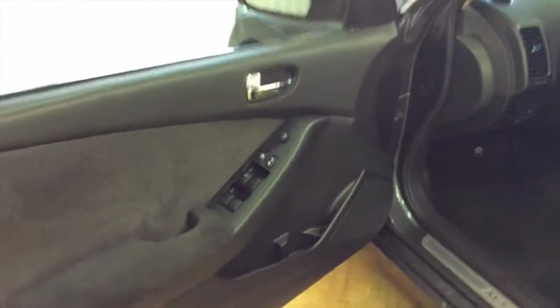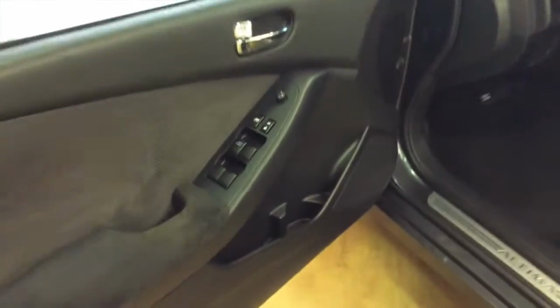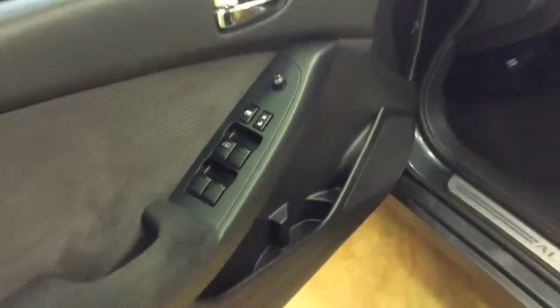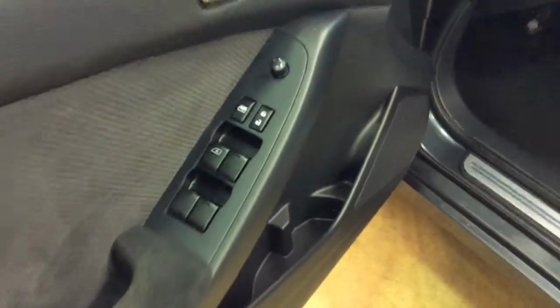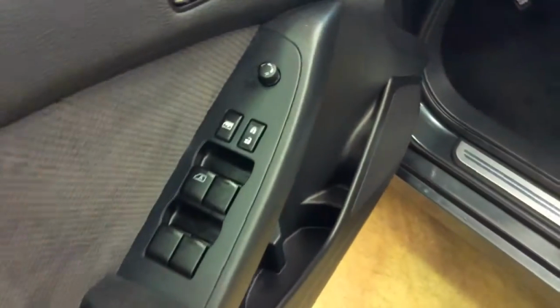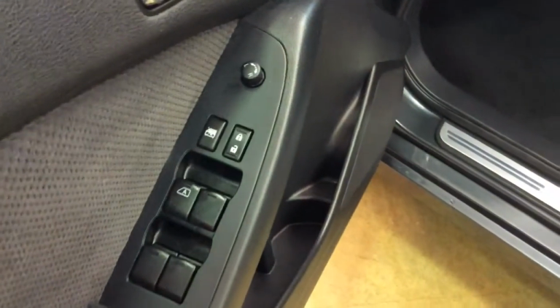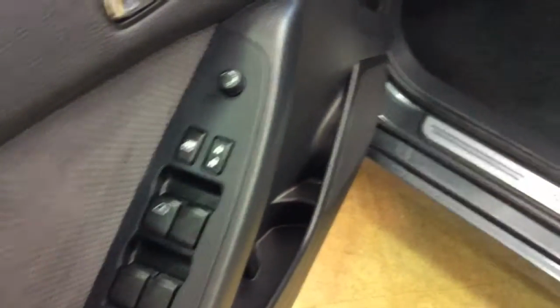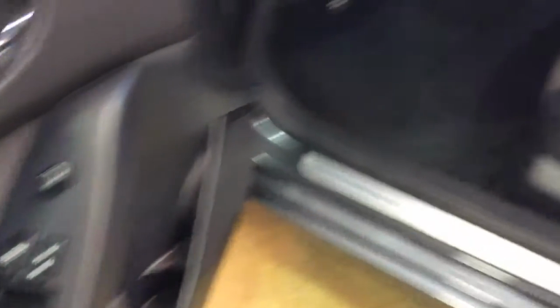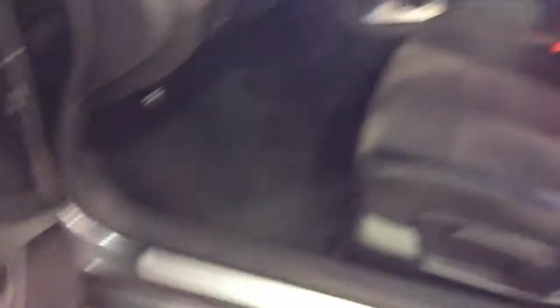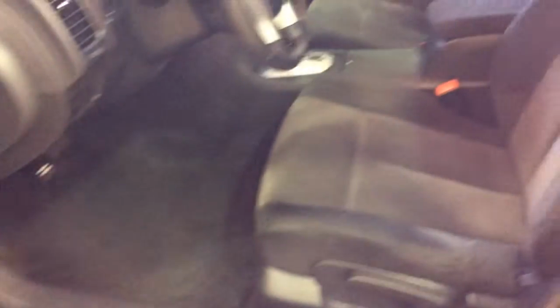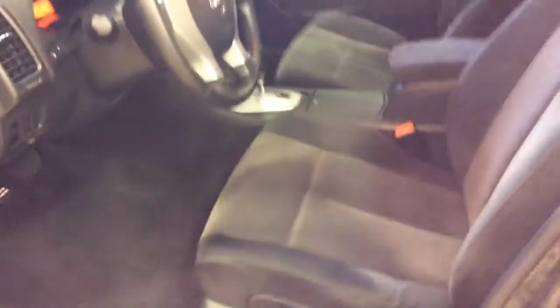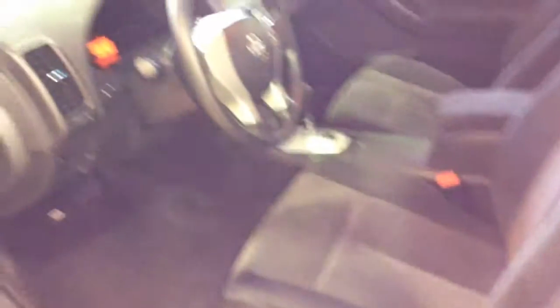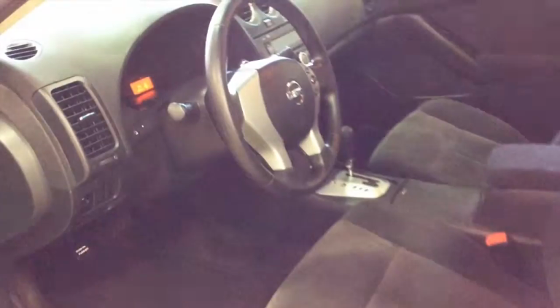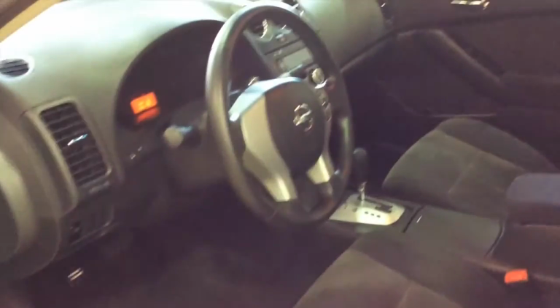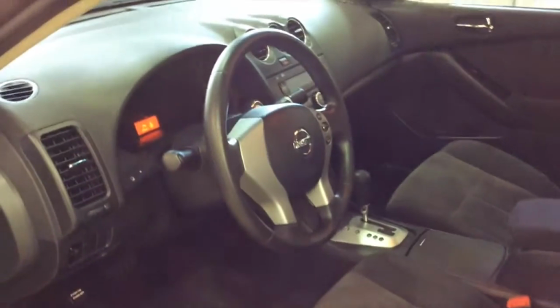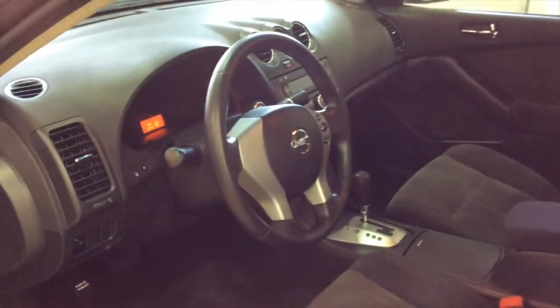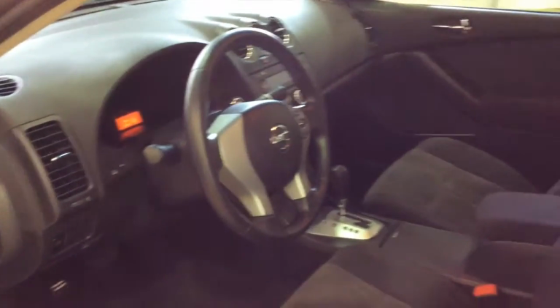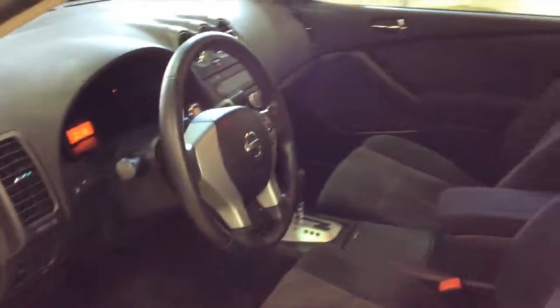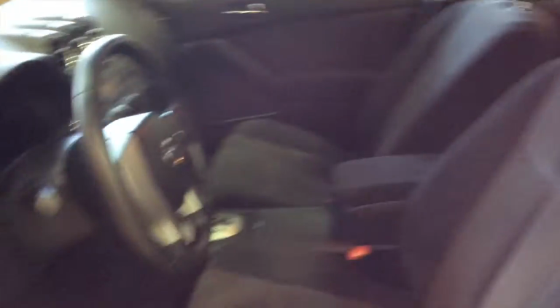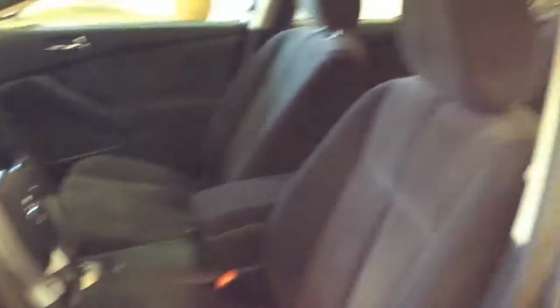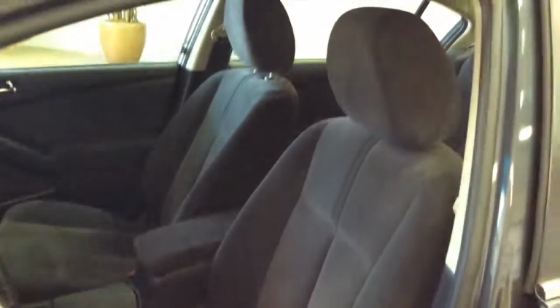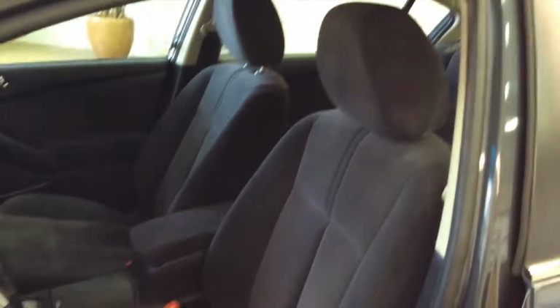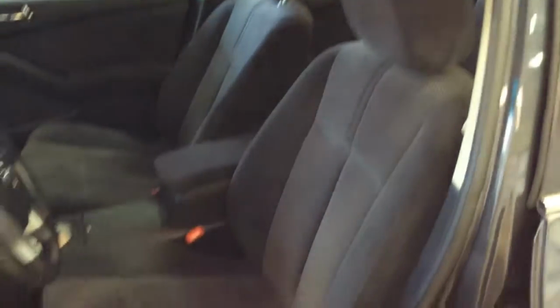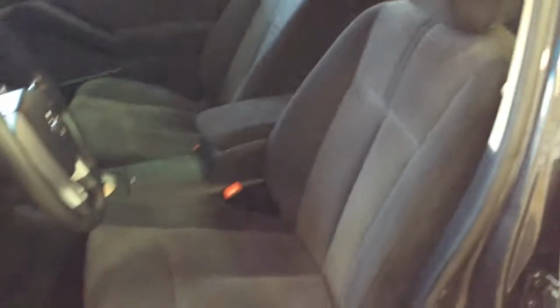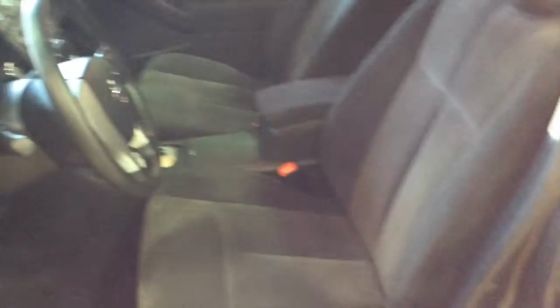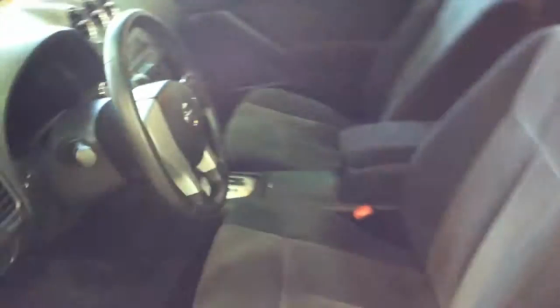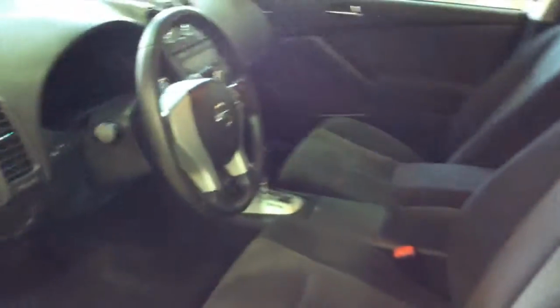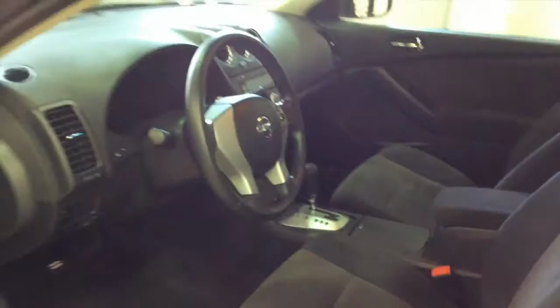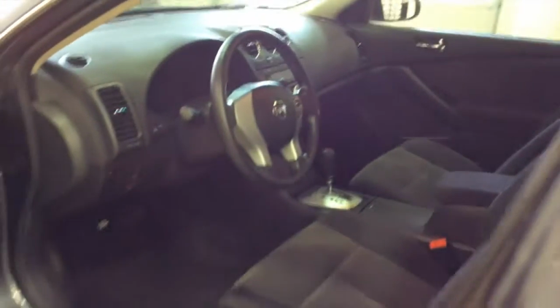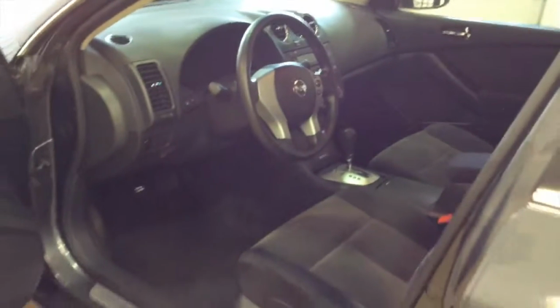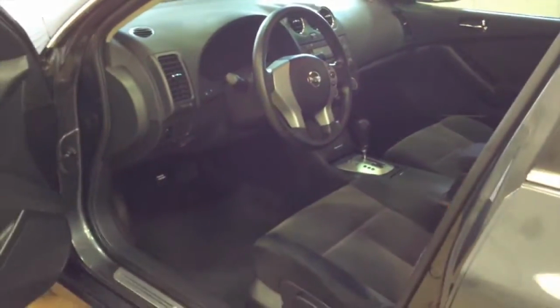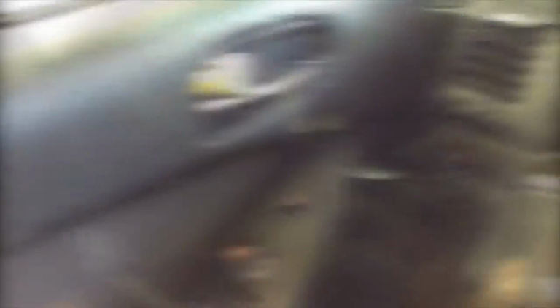Inside we have power windows, power mirrors, and power door locks, manual seat adjustment, cruise control, trip computer, remote start, and smart key access system.